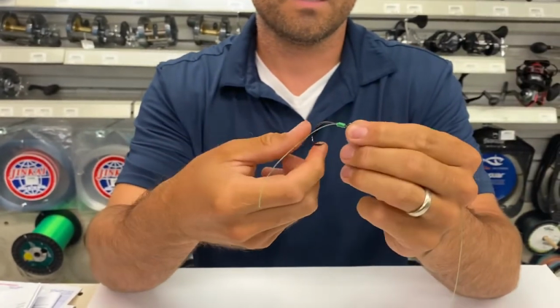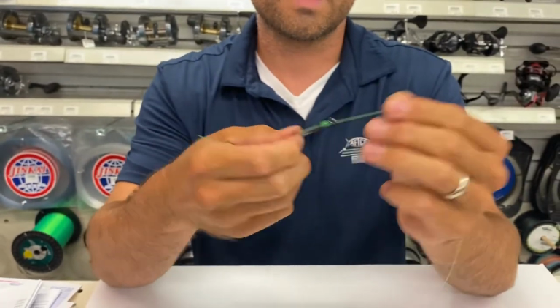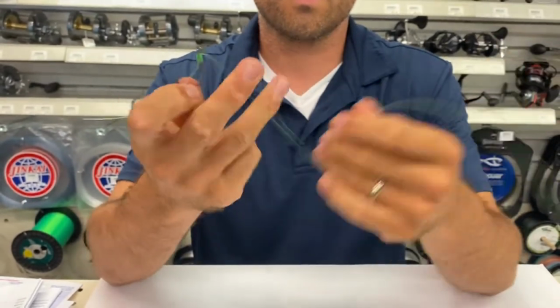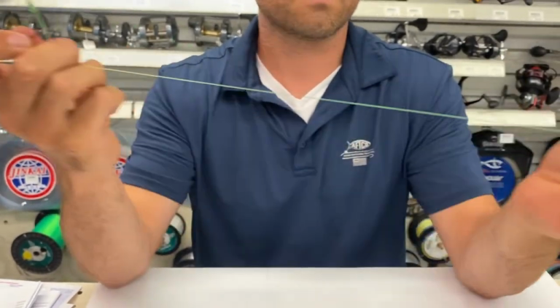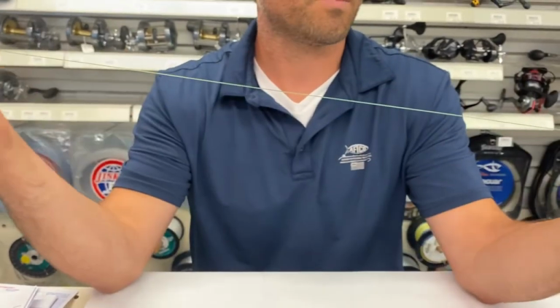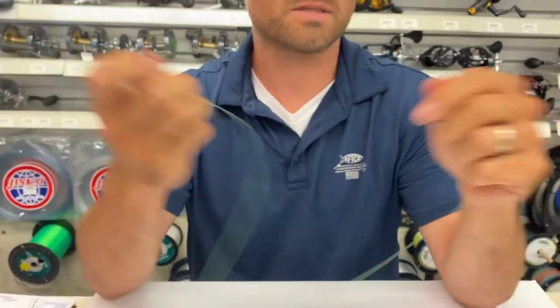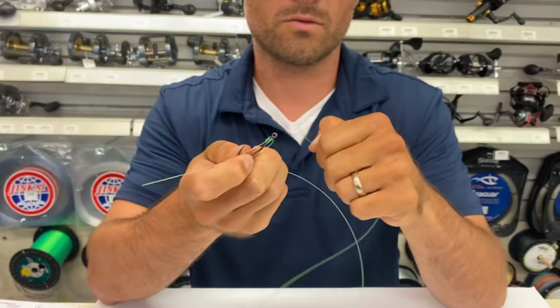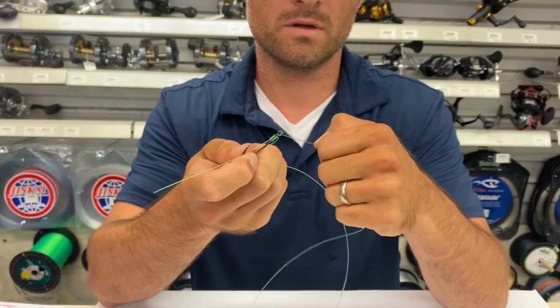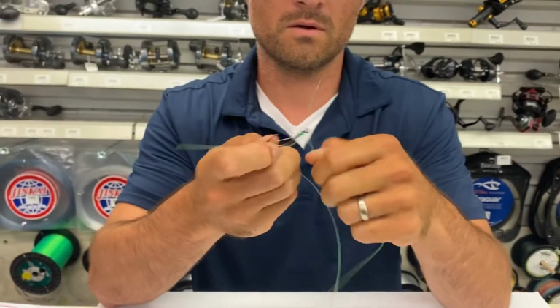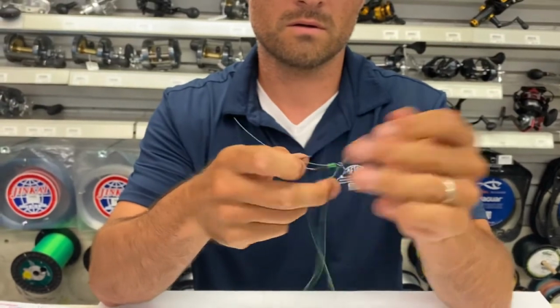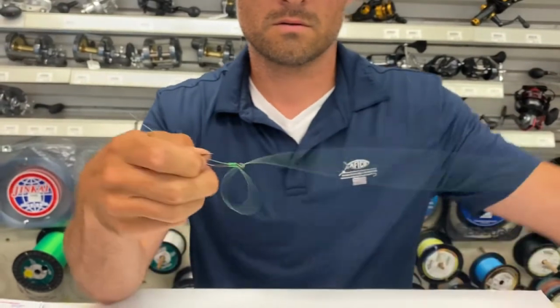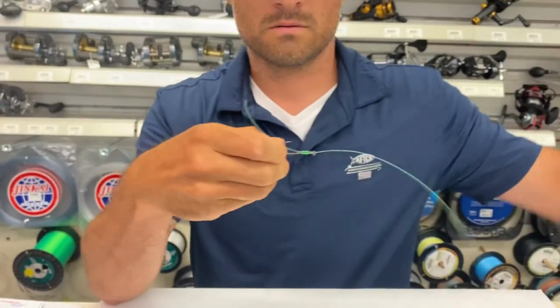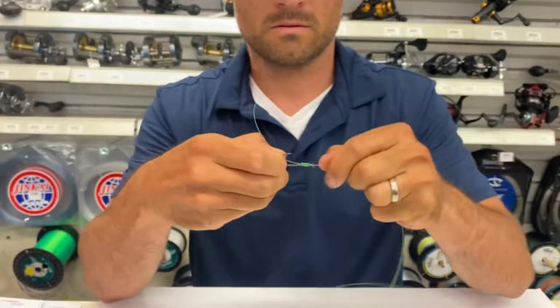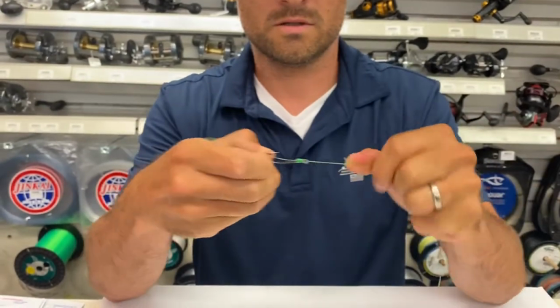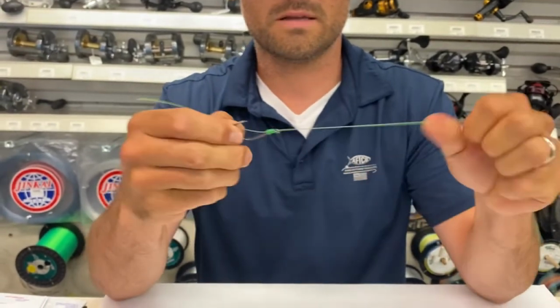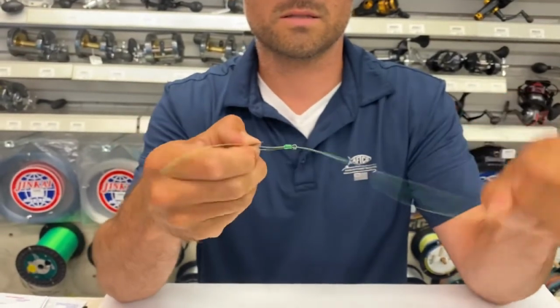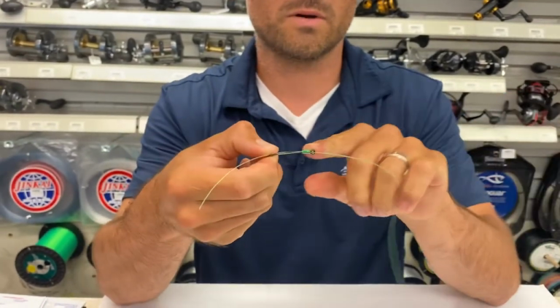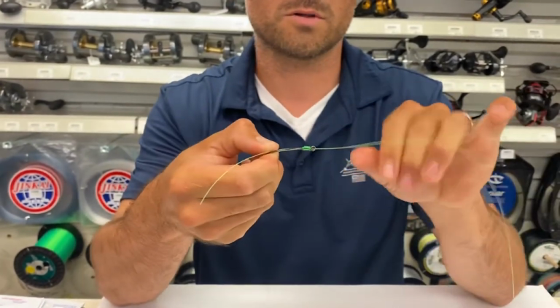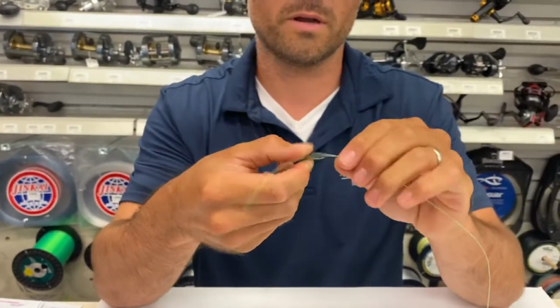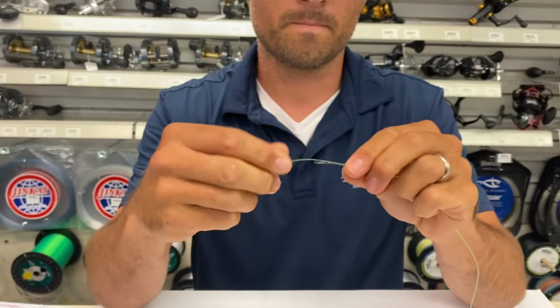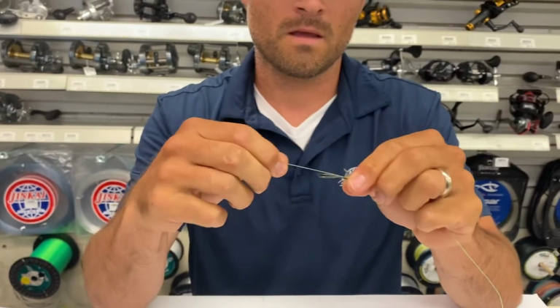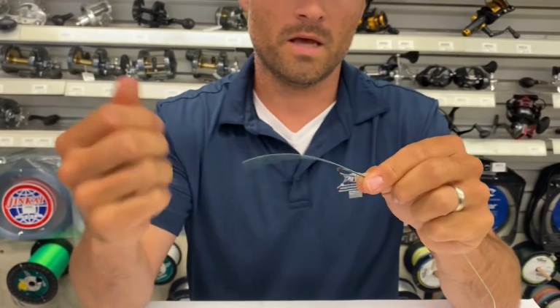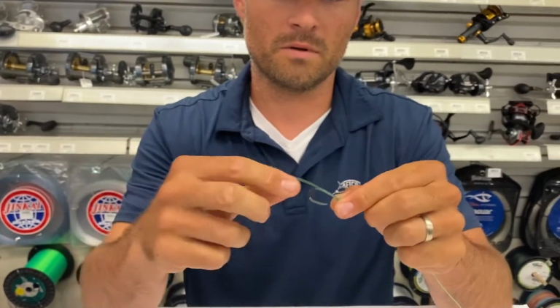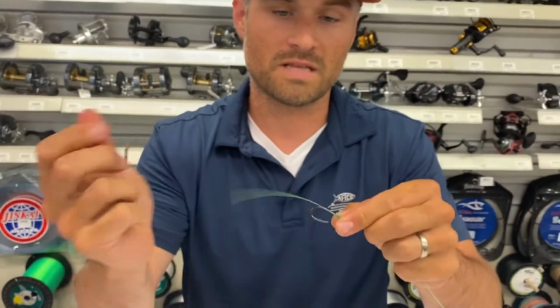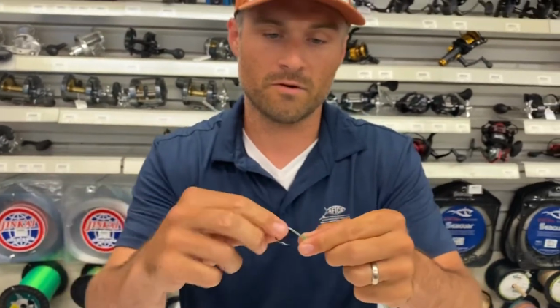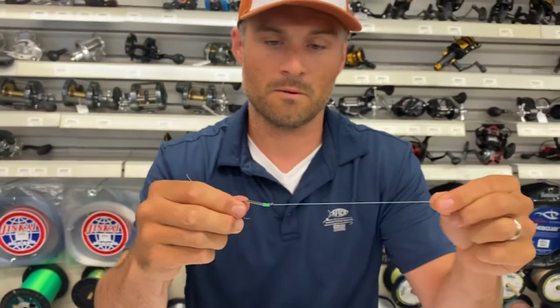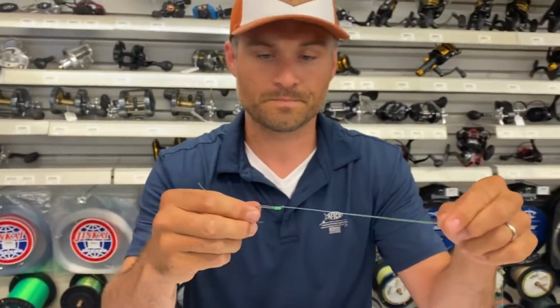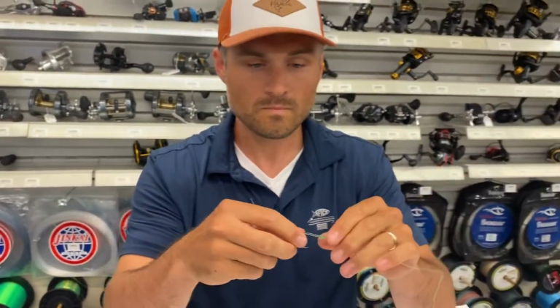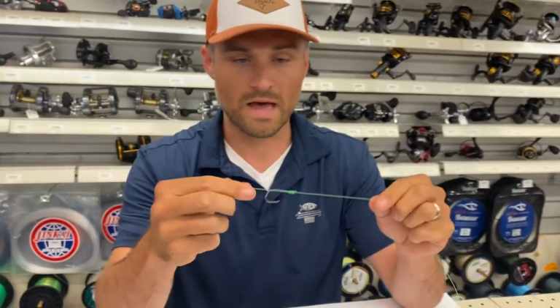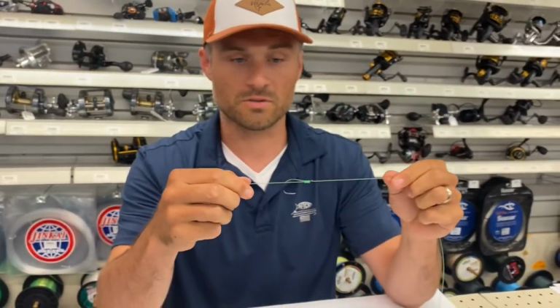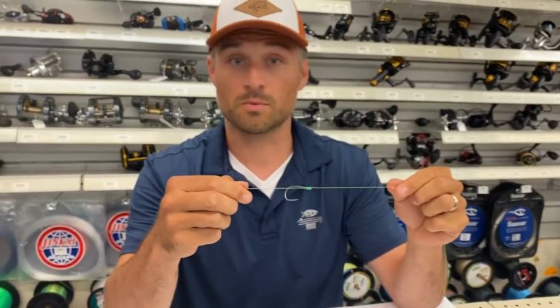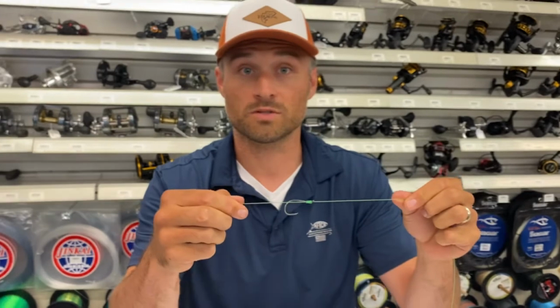In this scenario, I'm gonna bring this tag end through the eye of the hook. Cinch that down nice — slides right up, looks all pretty. I'm gonna leave this tag in here for now. So that right there is just a simple saltwater snell.